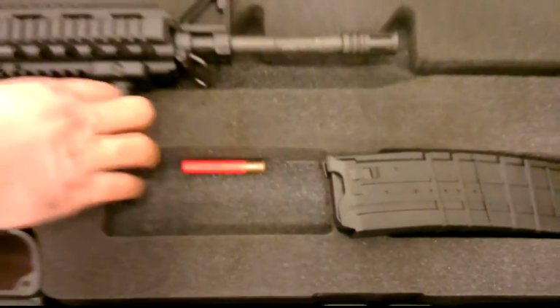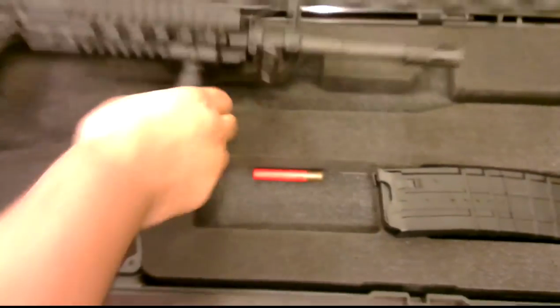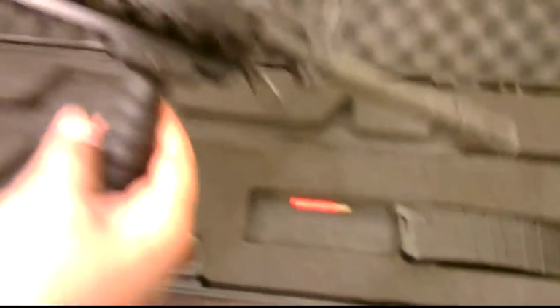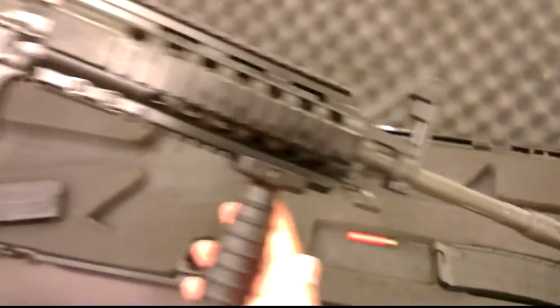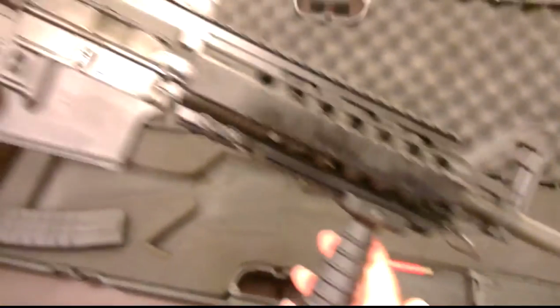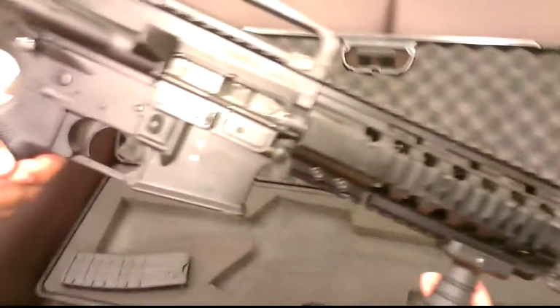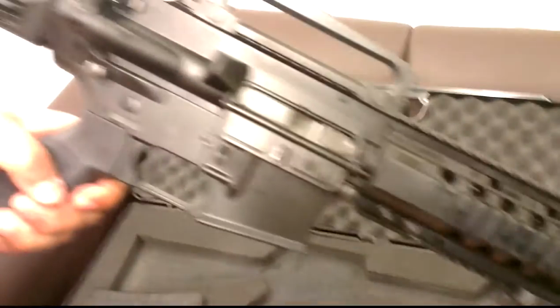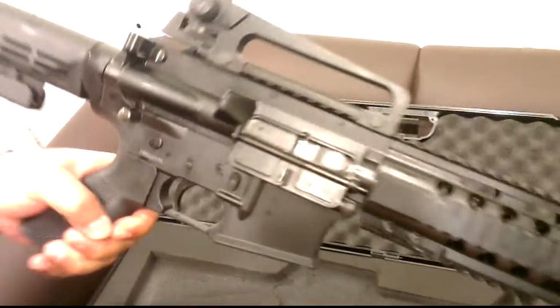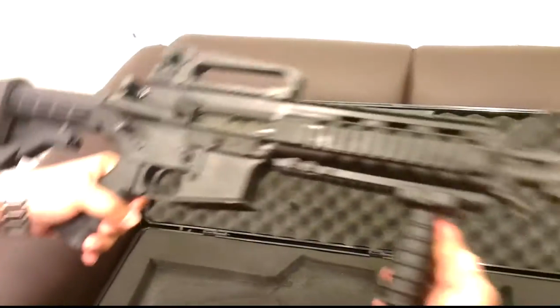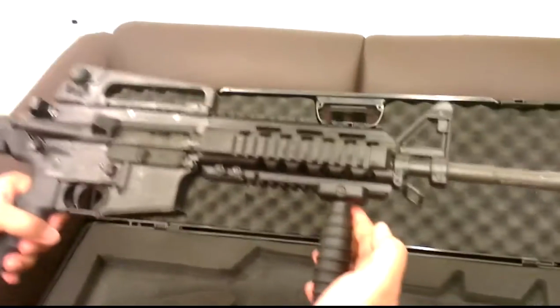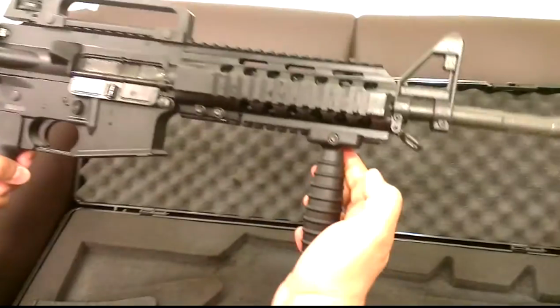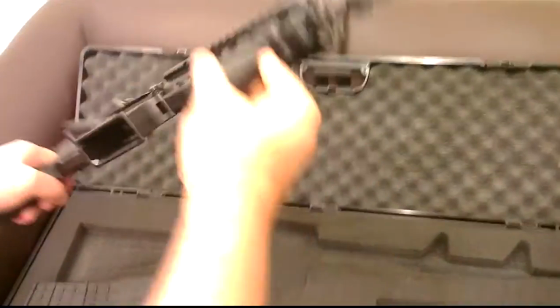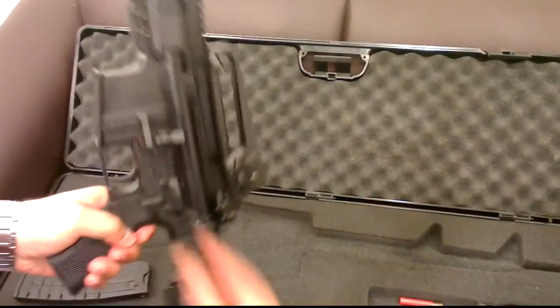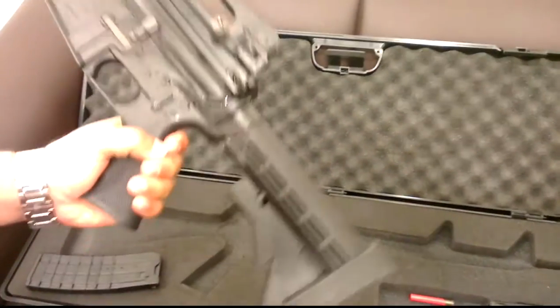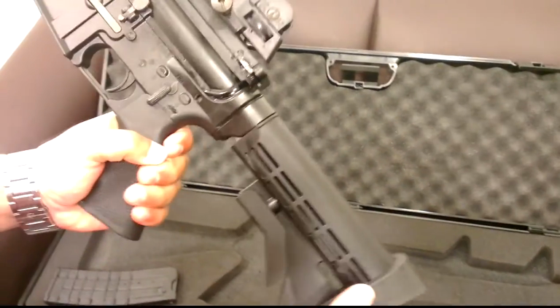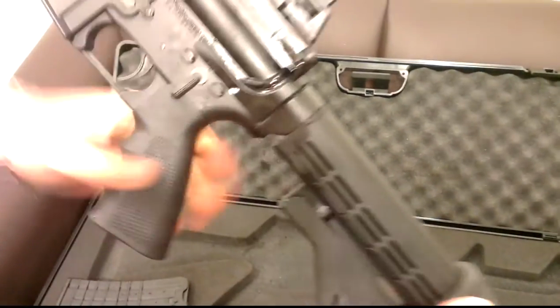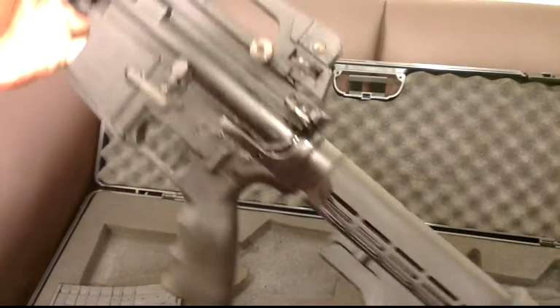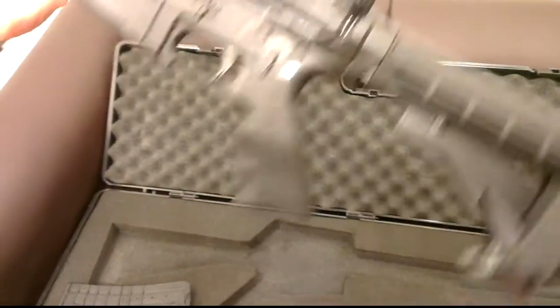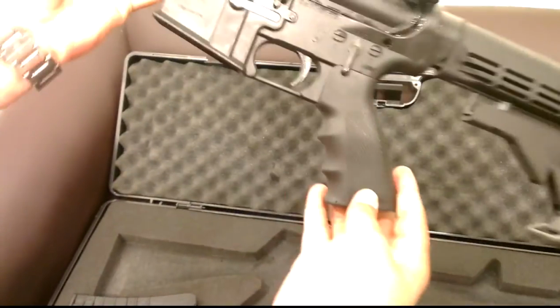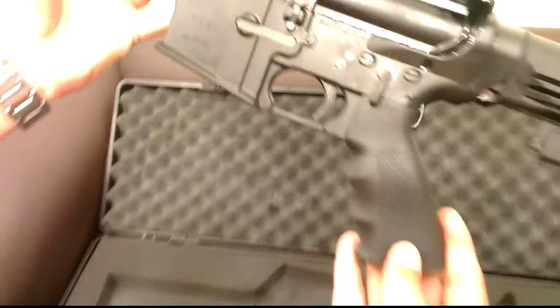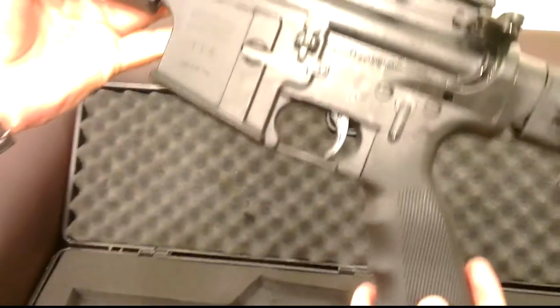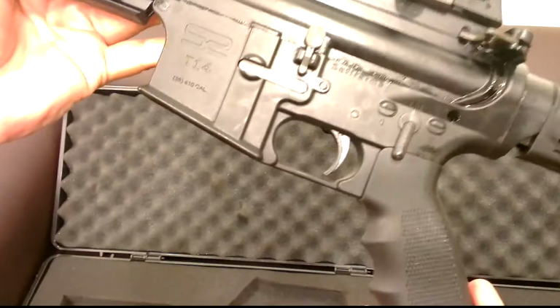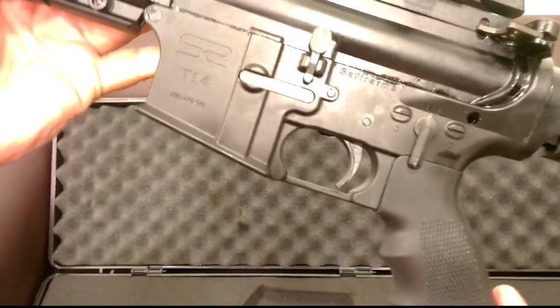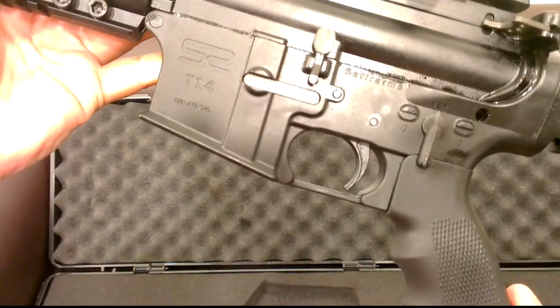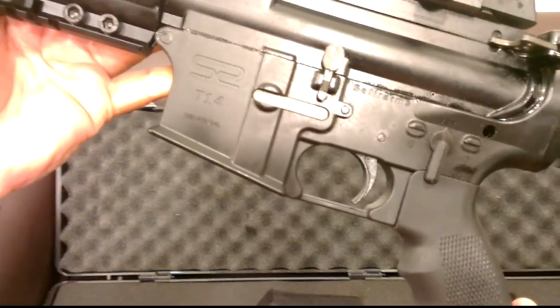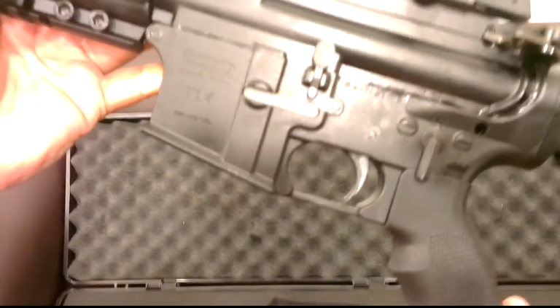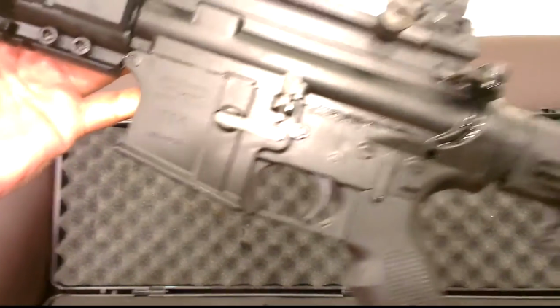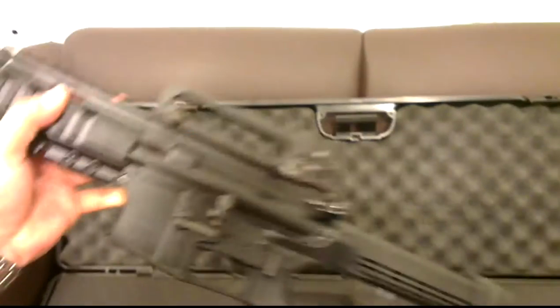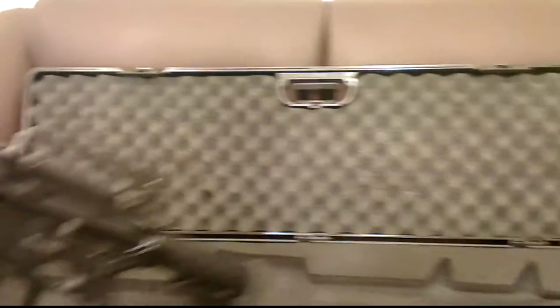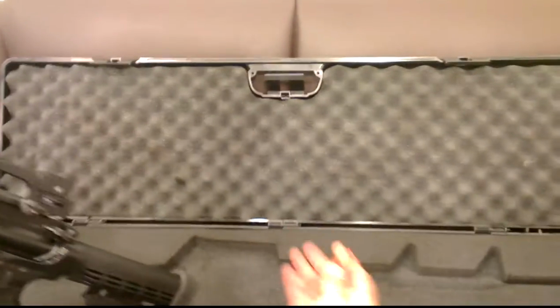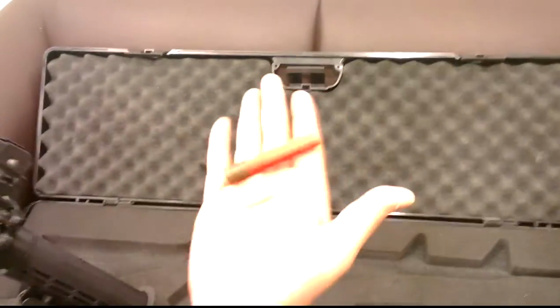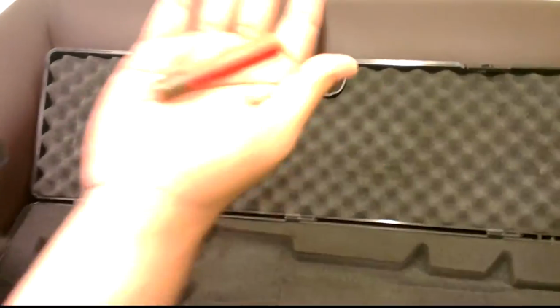This is the rifle. It's made in Turkey, by Saphir. The model is S2, it's called T-14. It's a 410 cartridge.